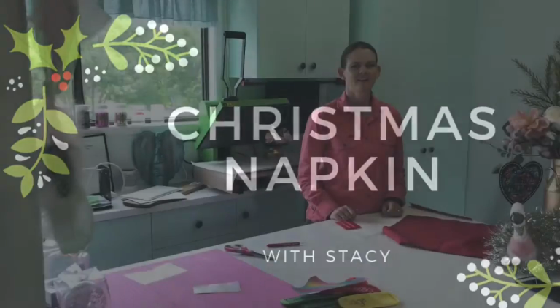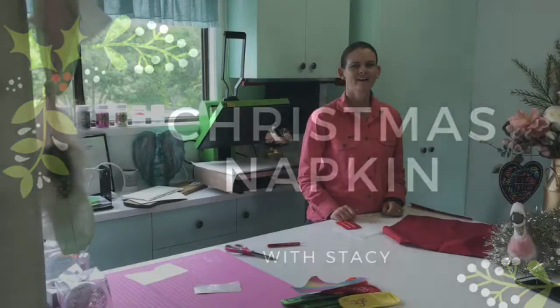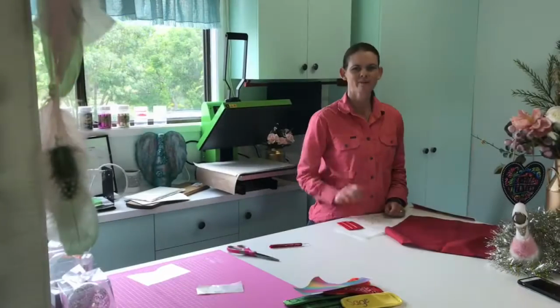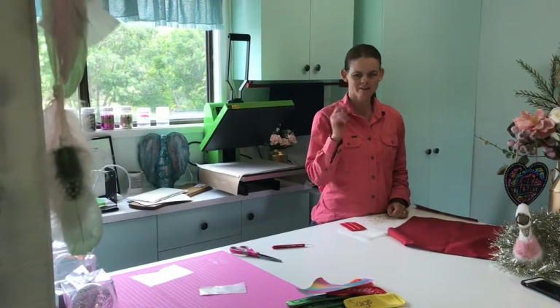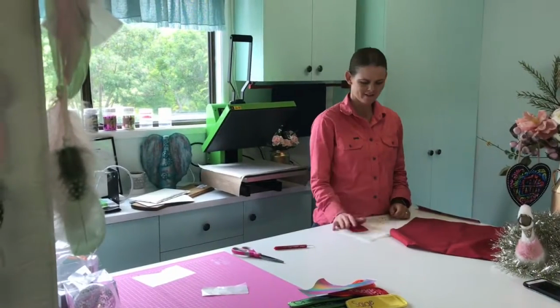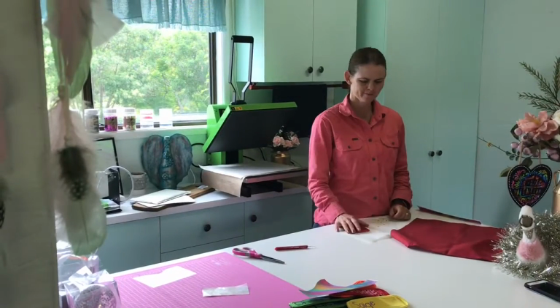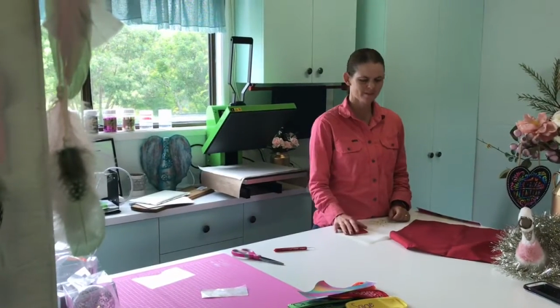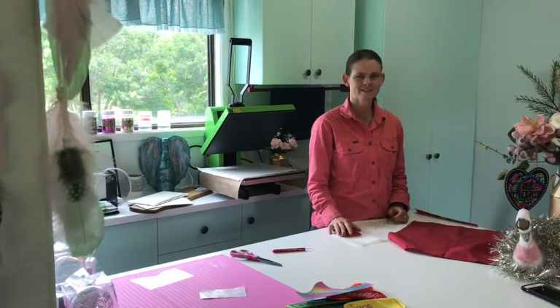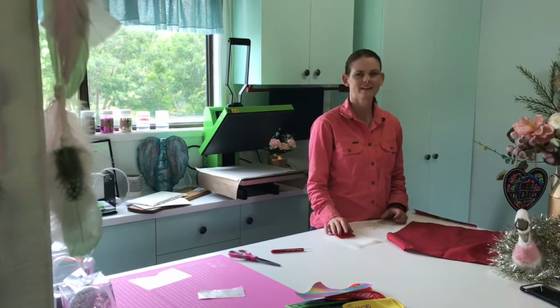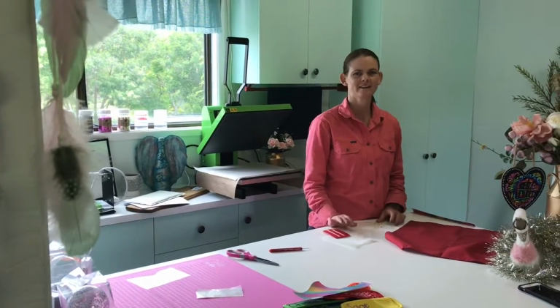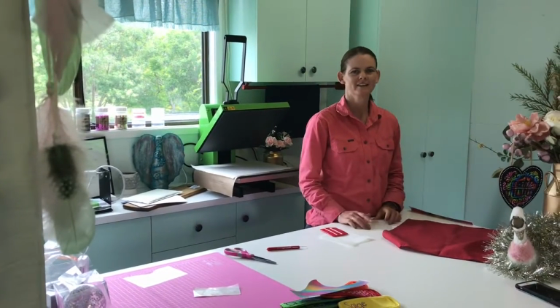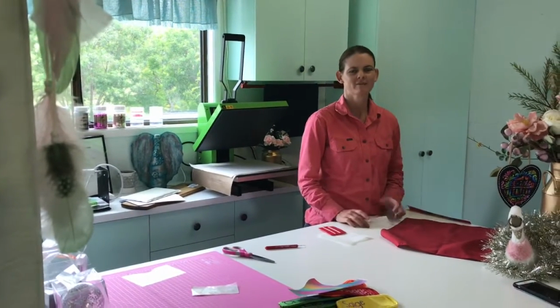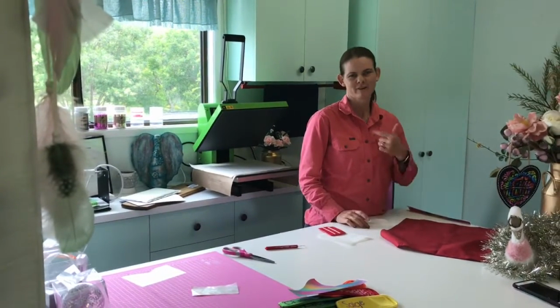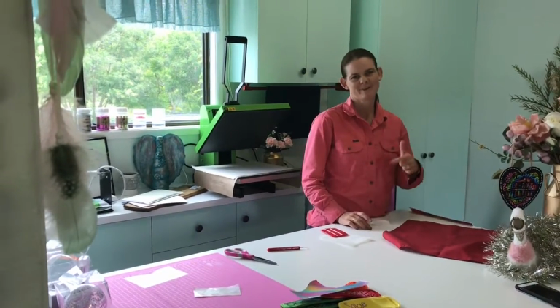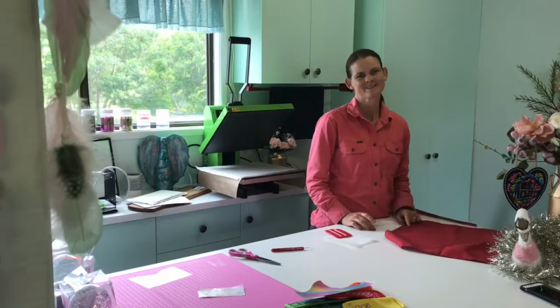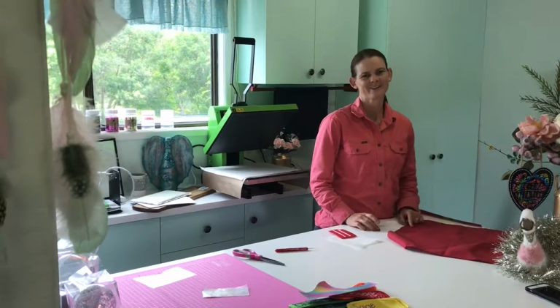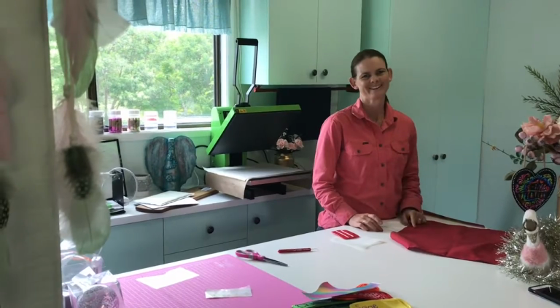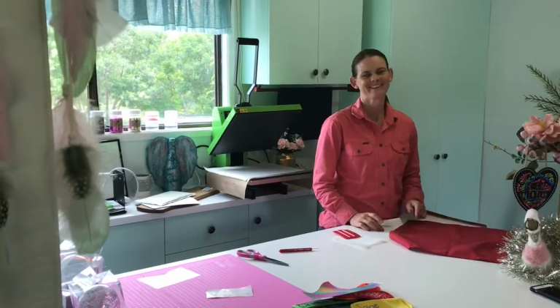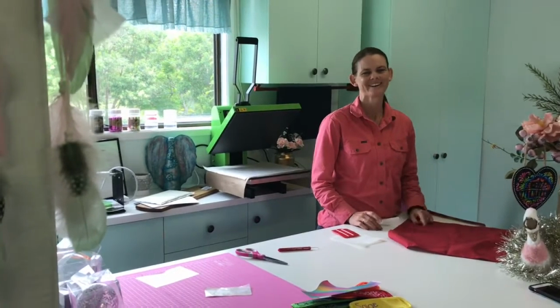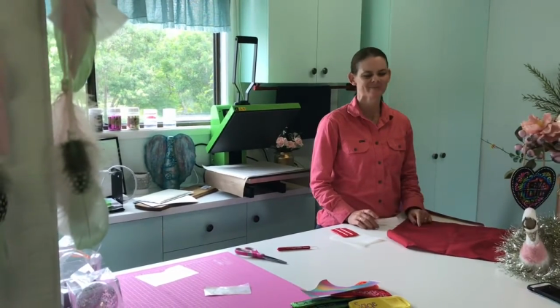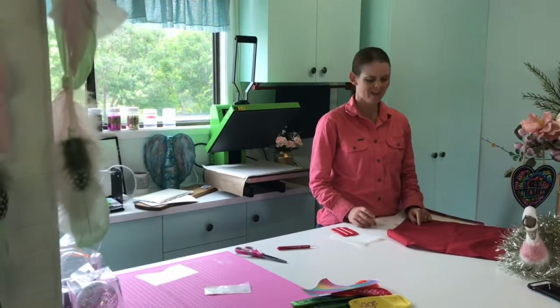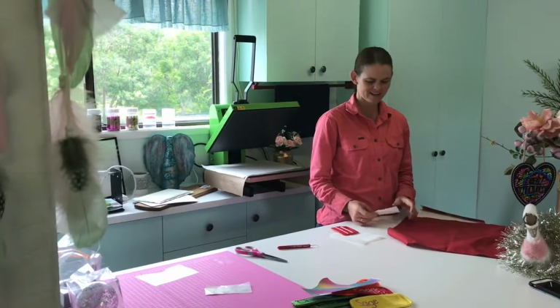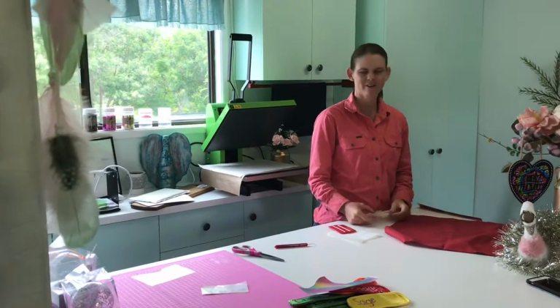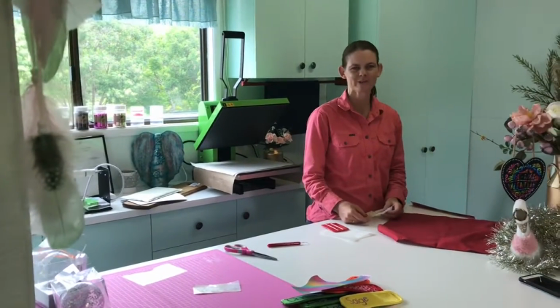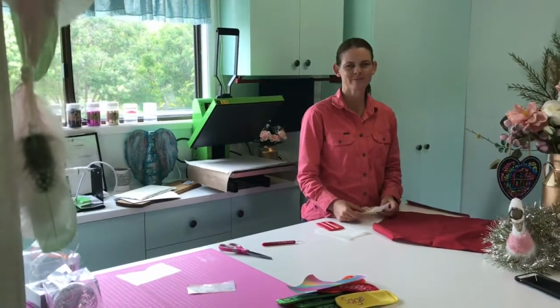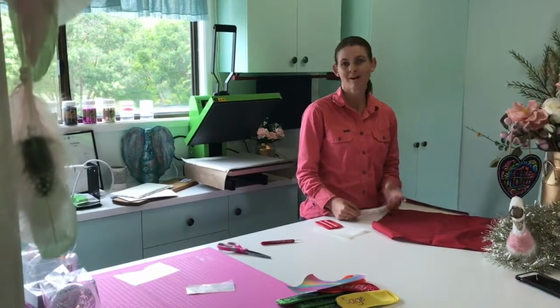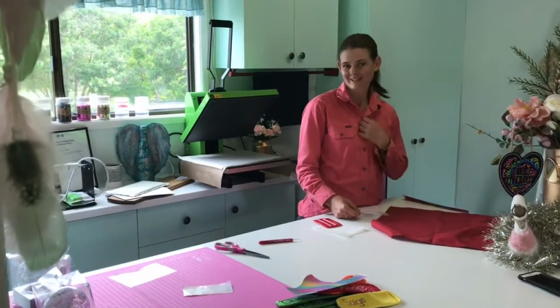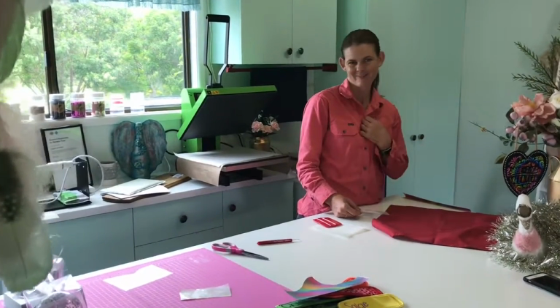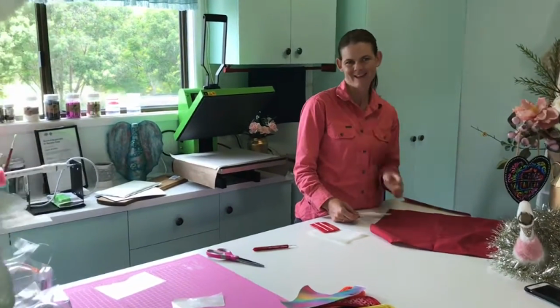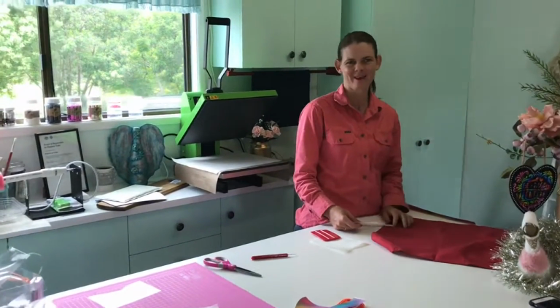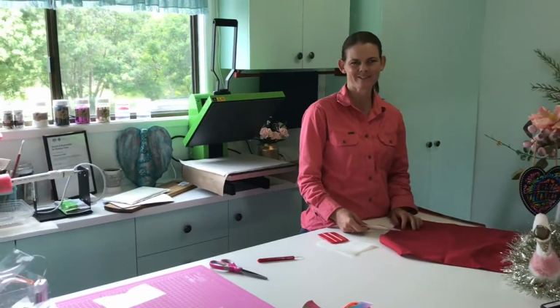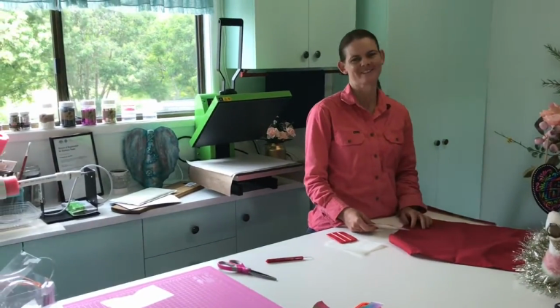Hi everyone, Stacey here. I've invaded Amanda's studio again and I've got my attempt at the napkin challenge.